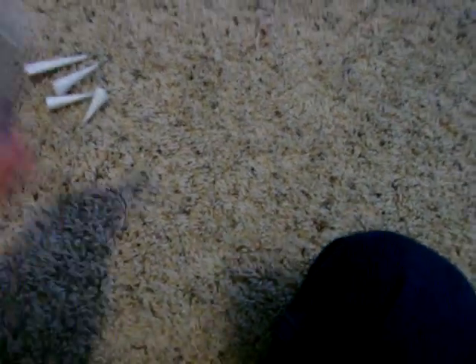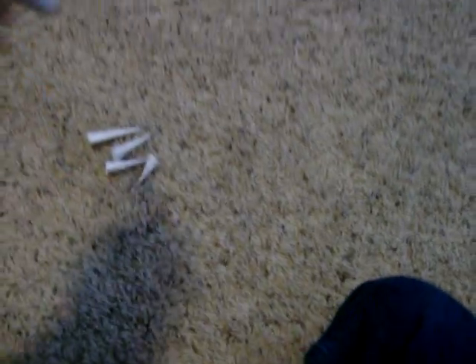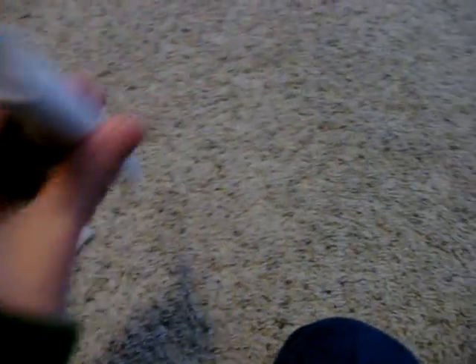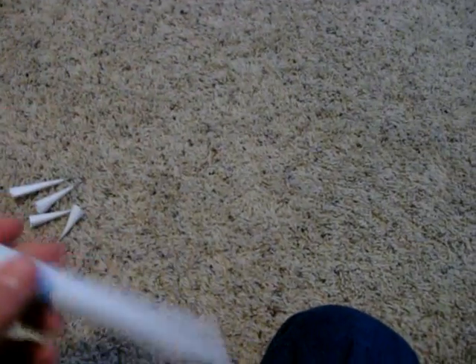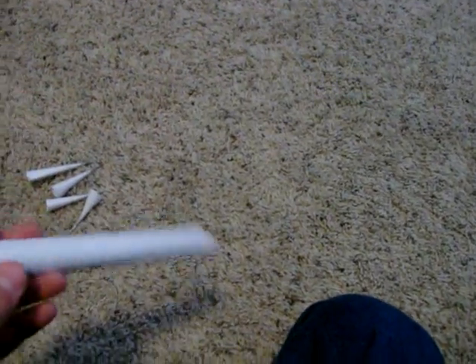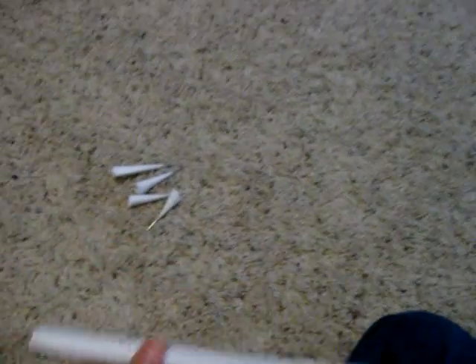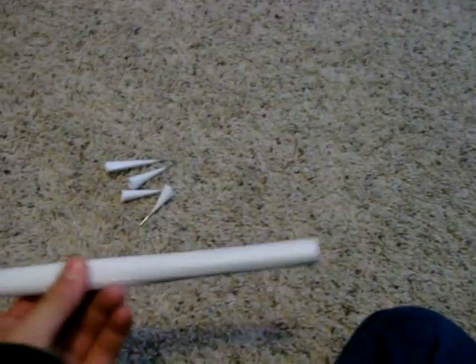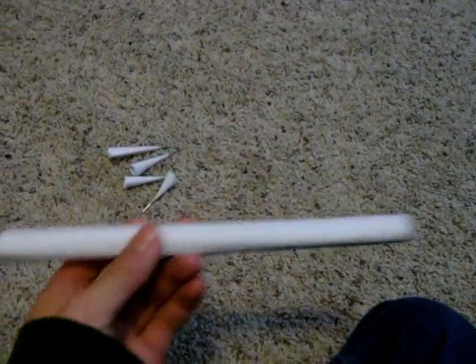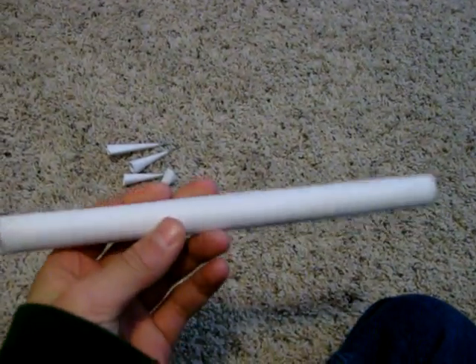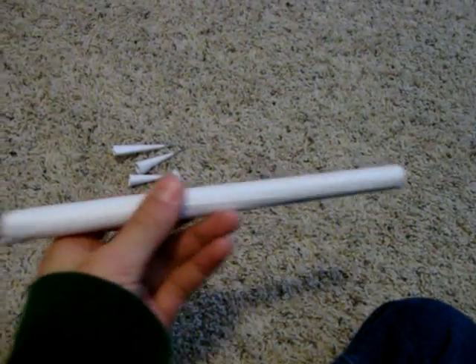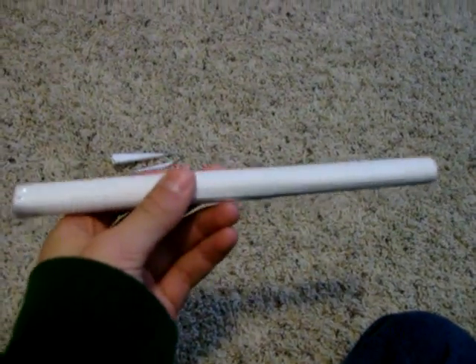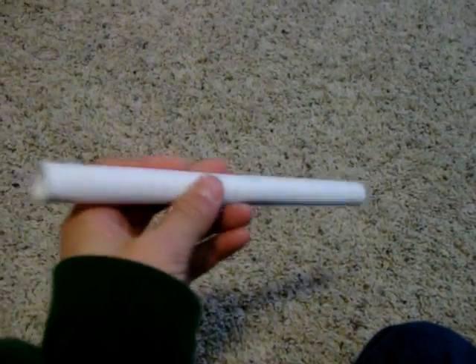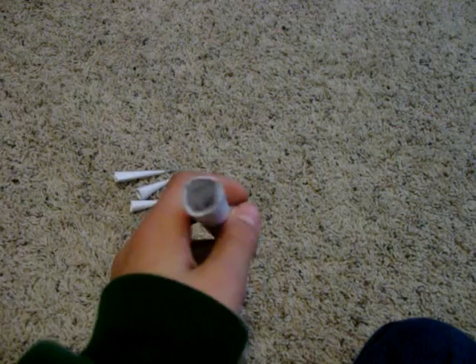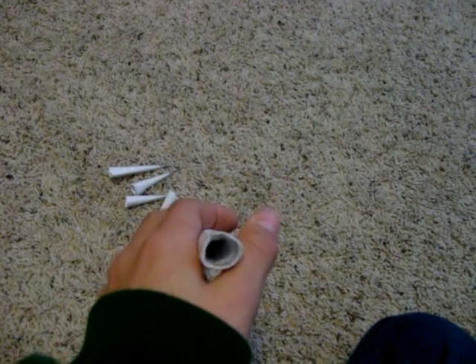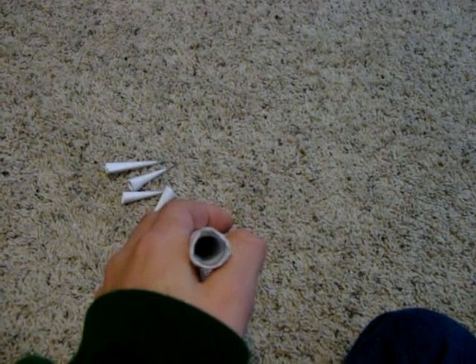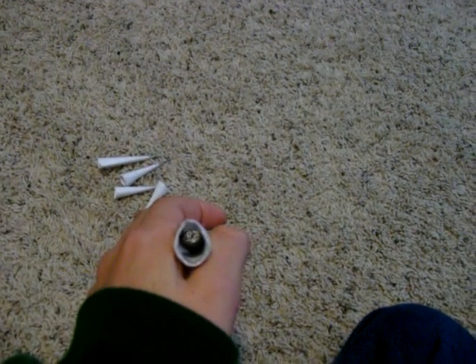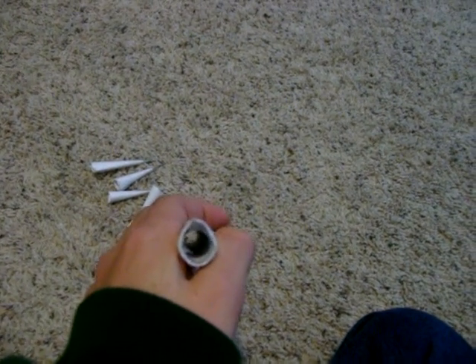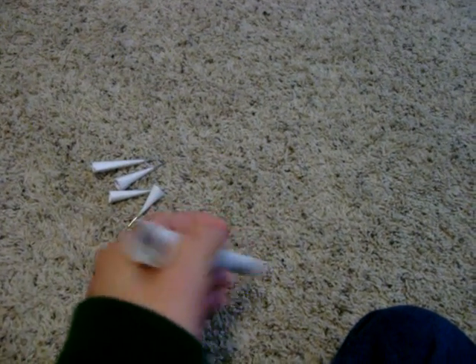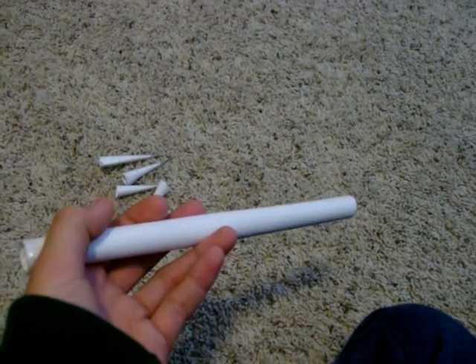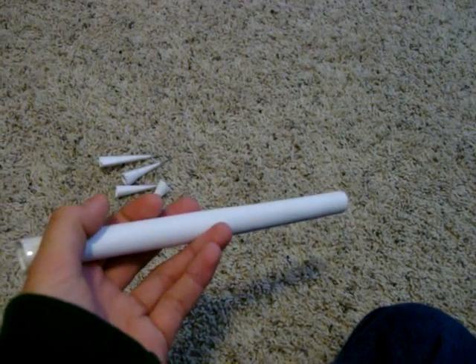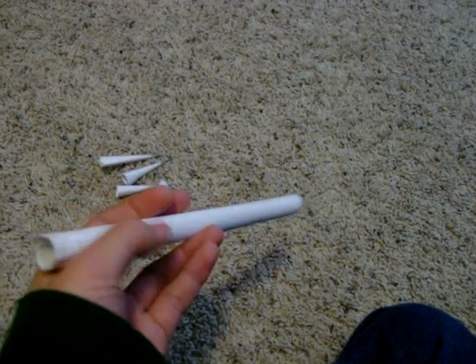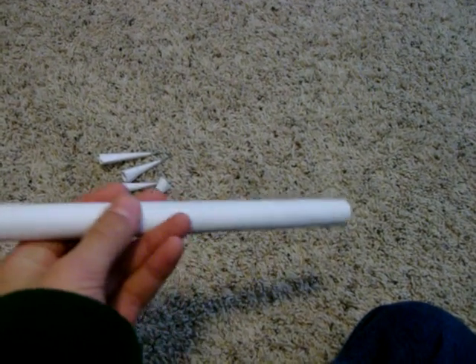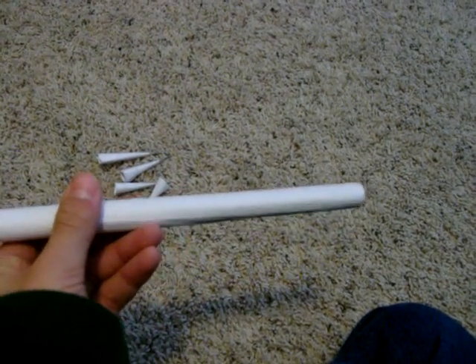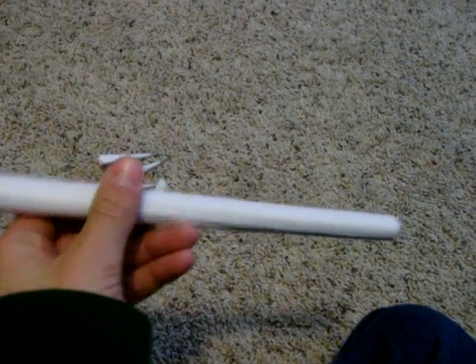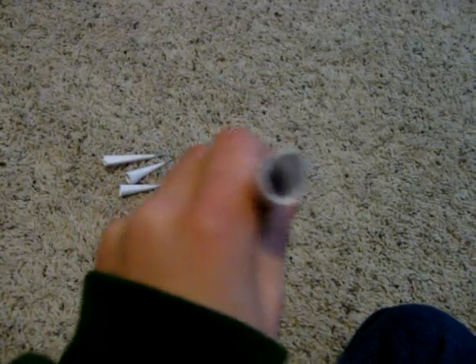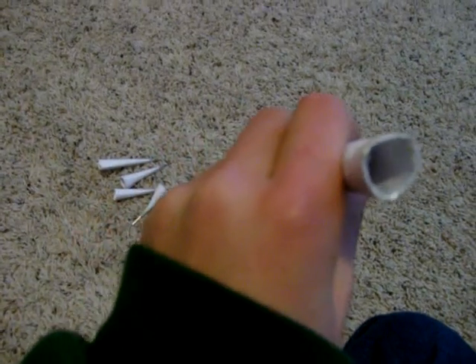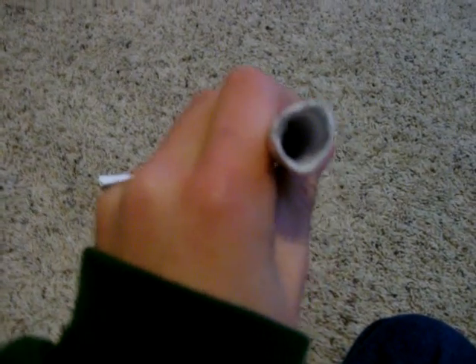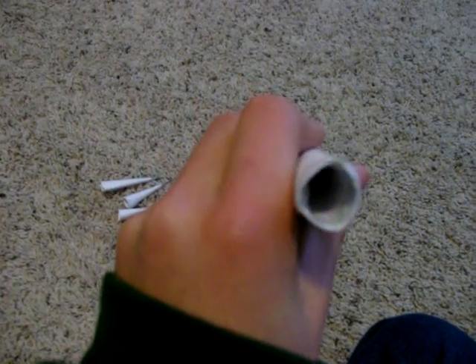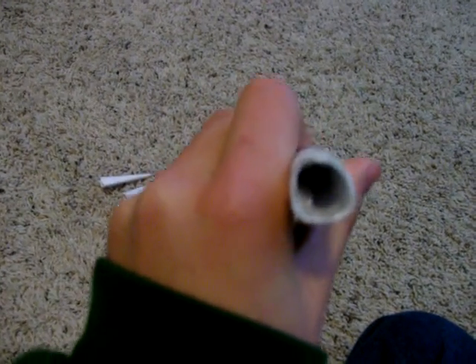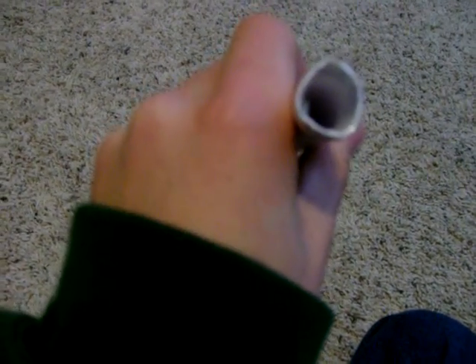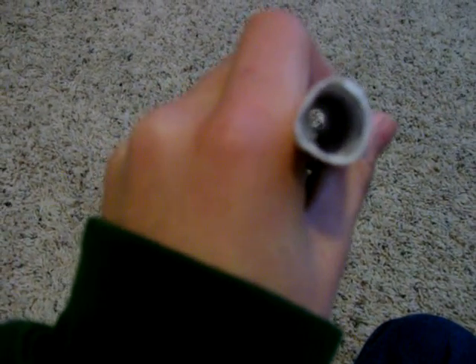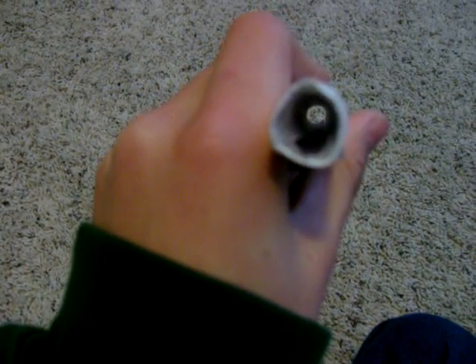First off I'm going to get started with the tube. This is just simple rolled up paper. You can roll it up to any size you want. I recommend kind of small or kind of medium like this.